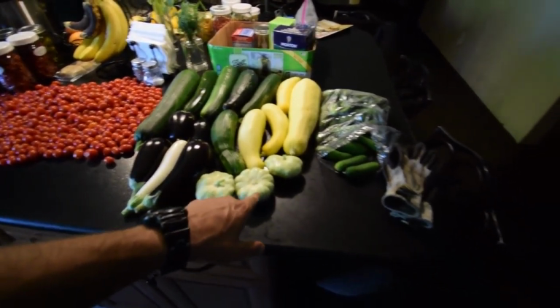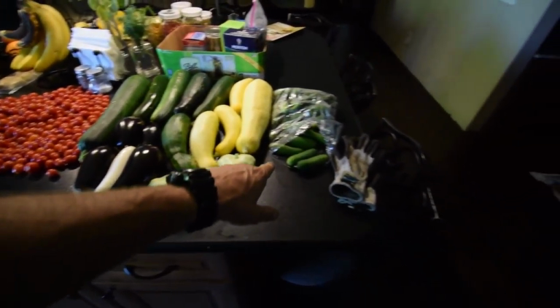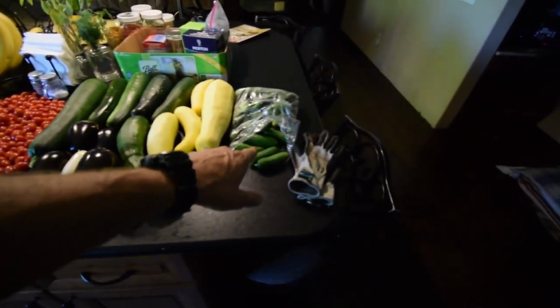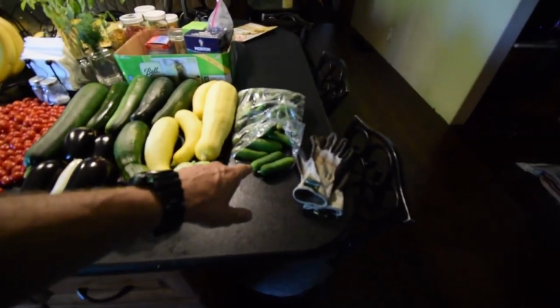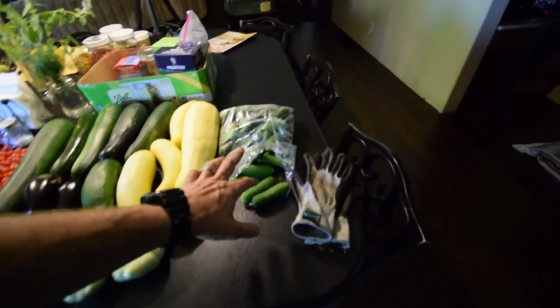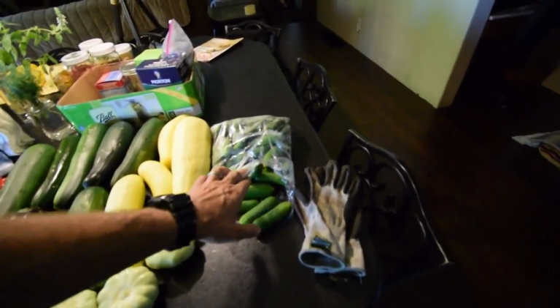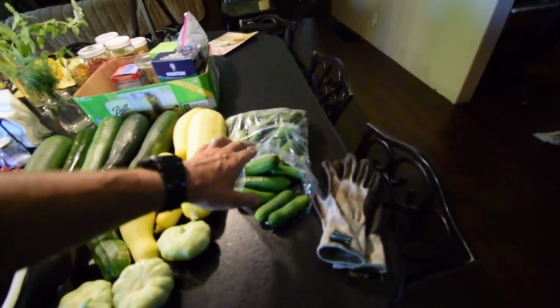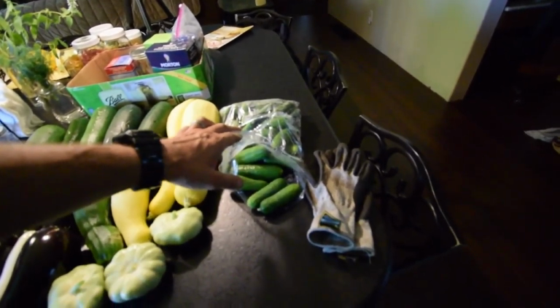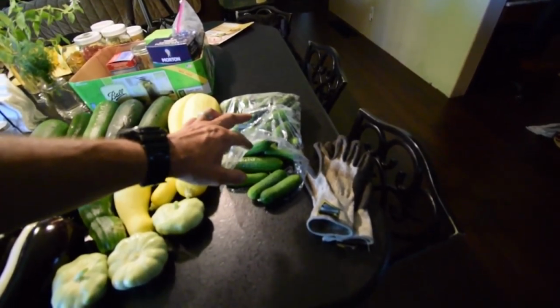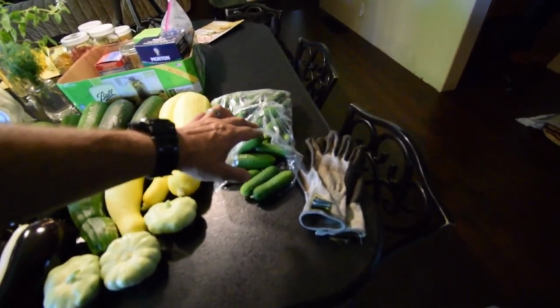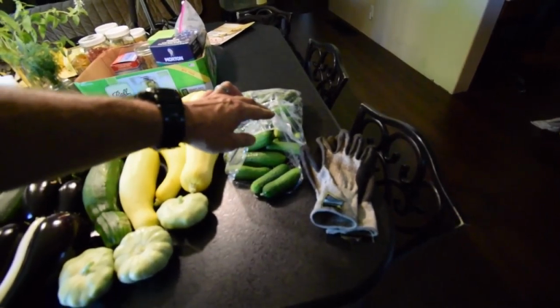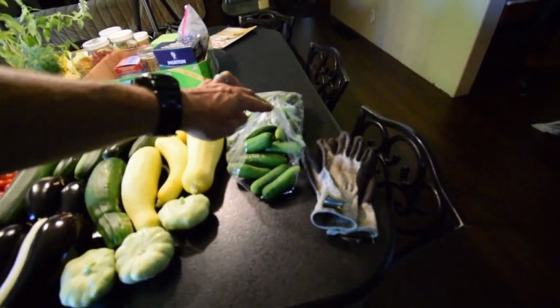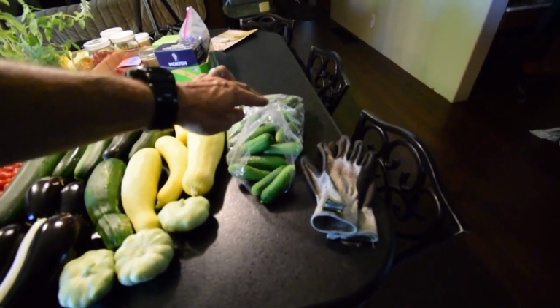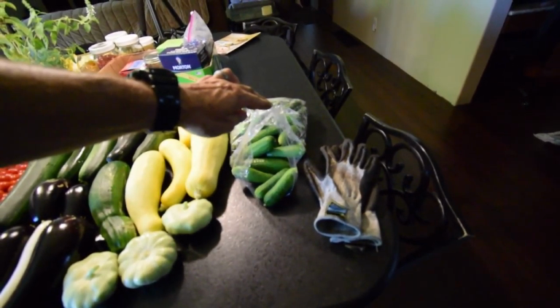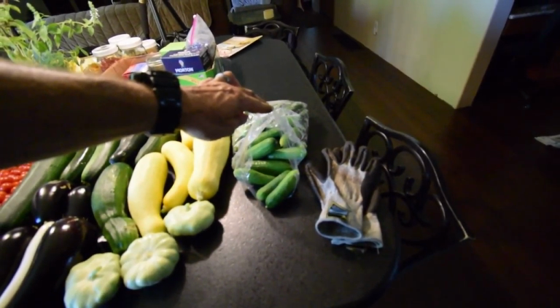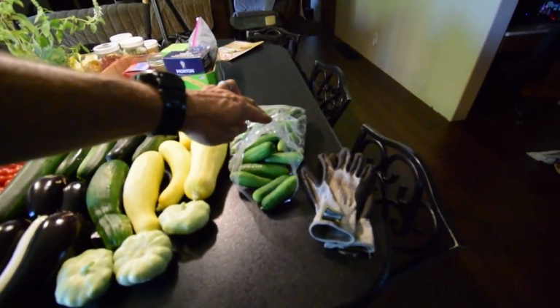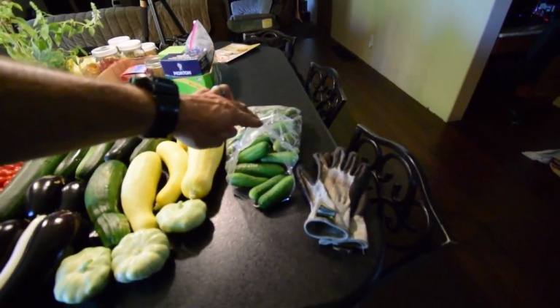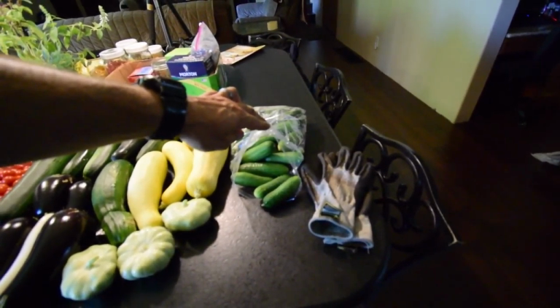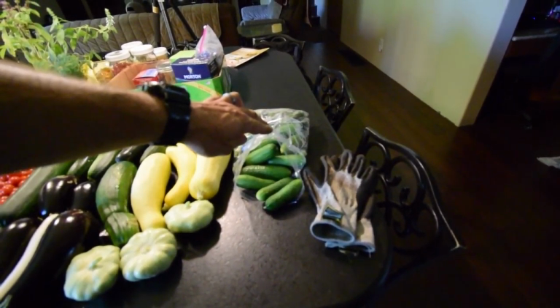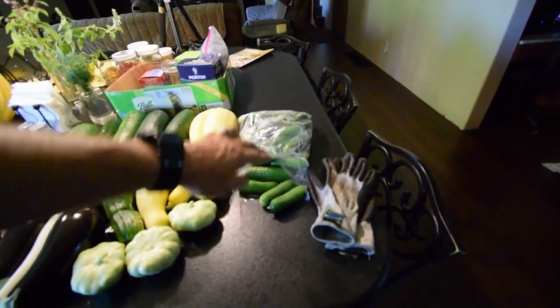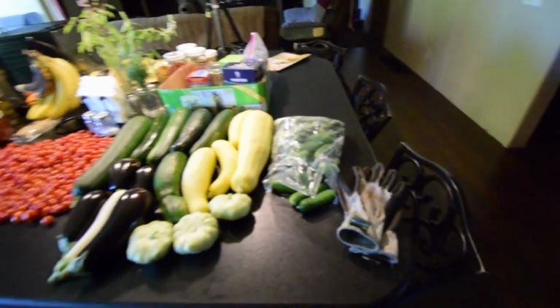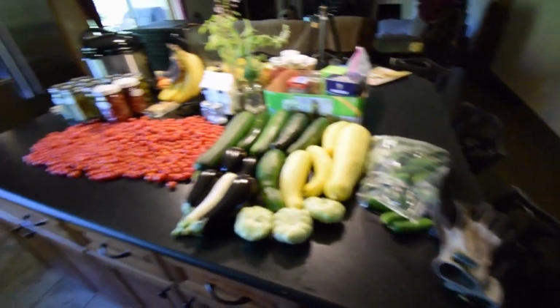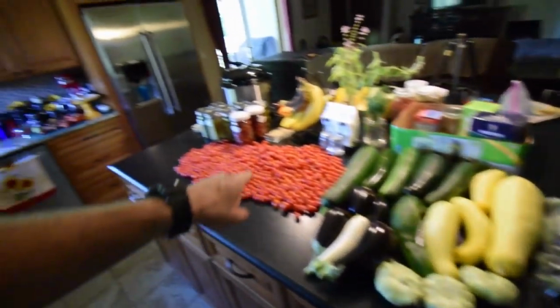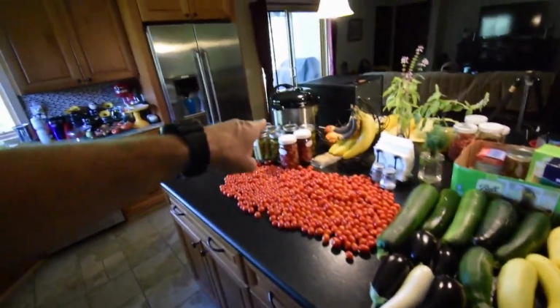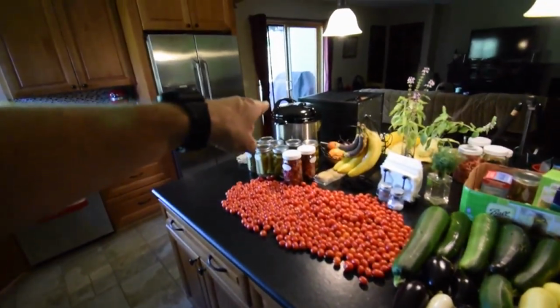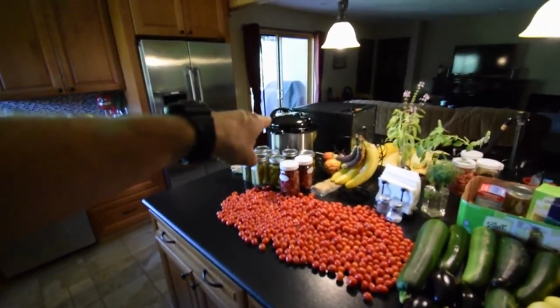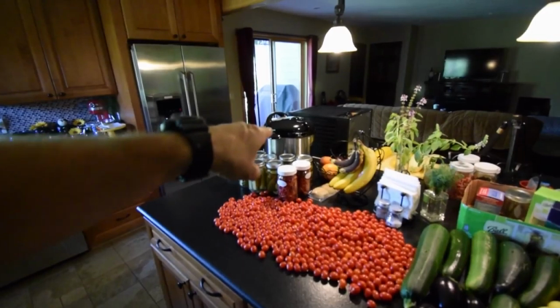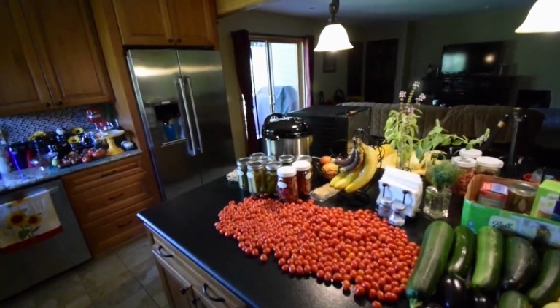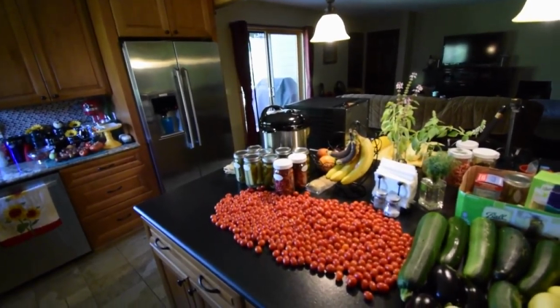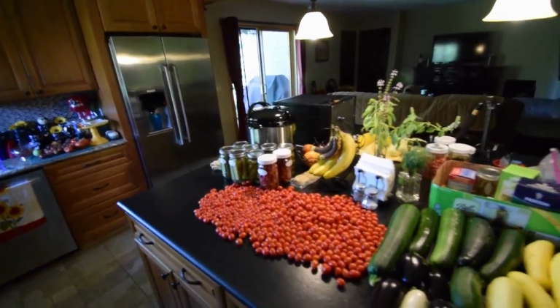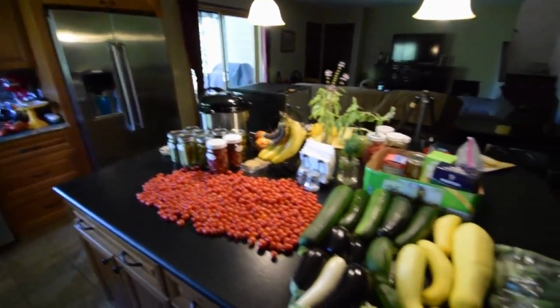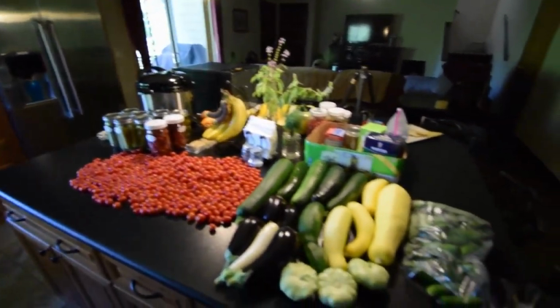These are the cucumbers that Paula harvested this morning. She's going to be making those in the water bath canner — and the pickles.